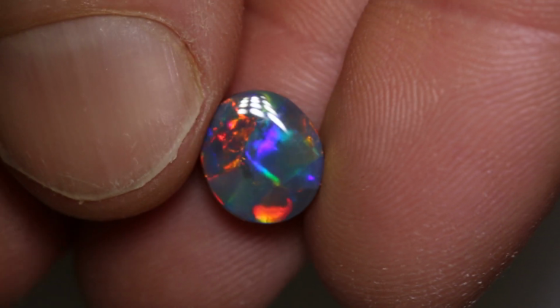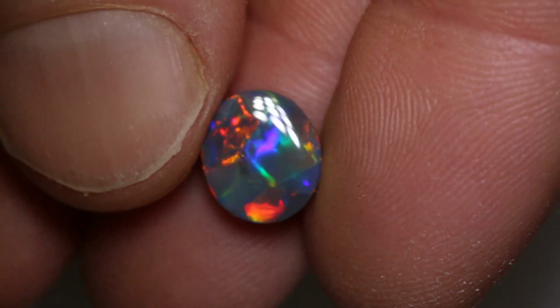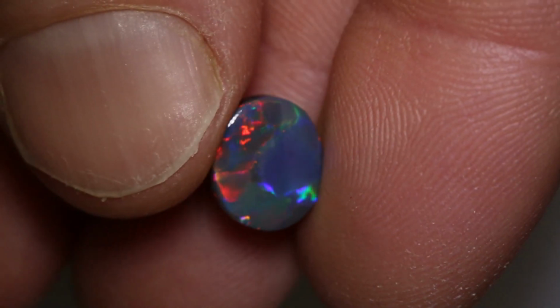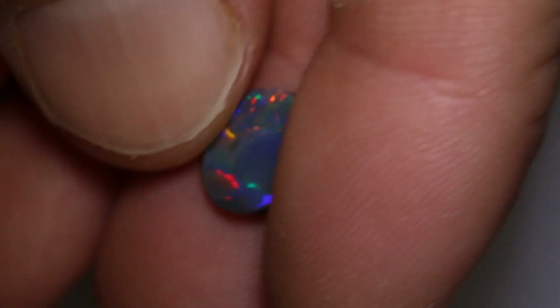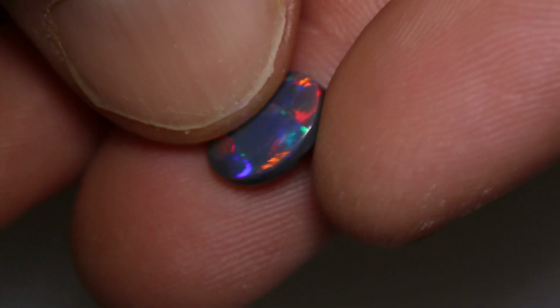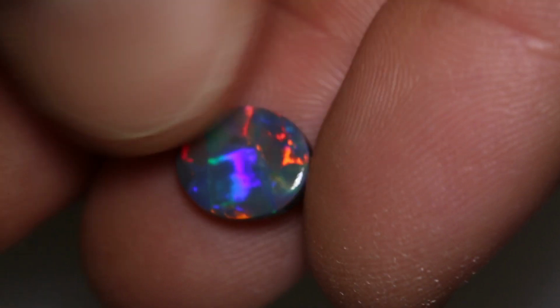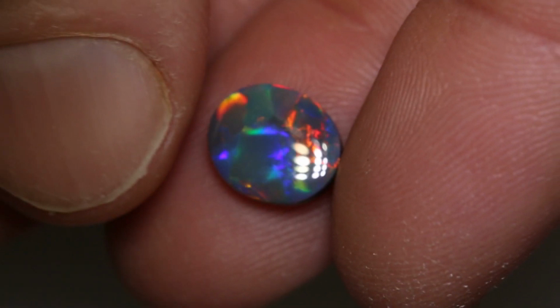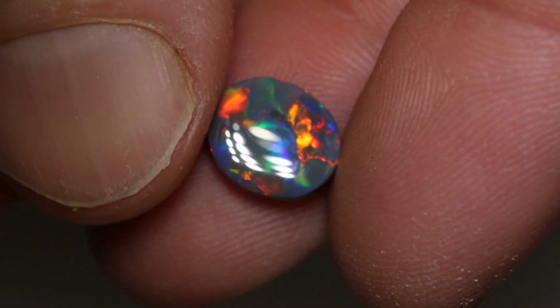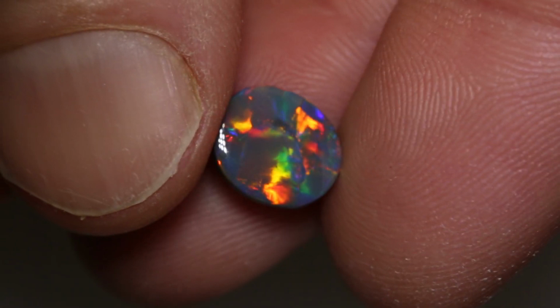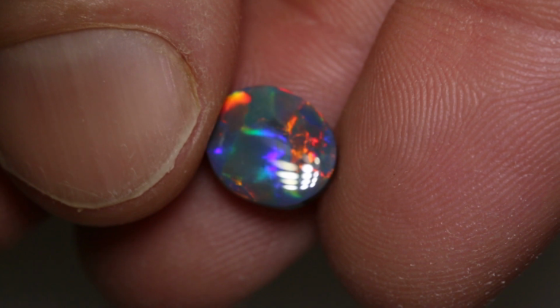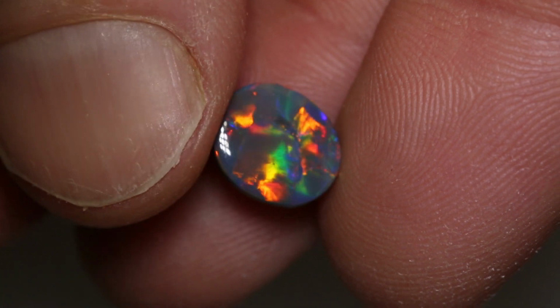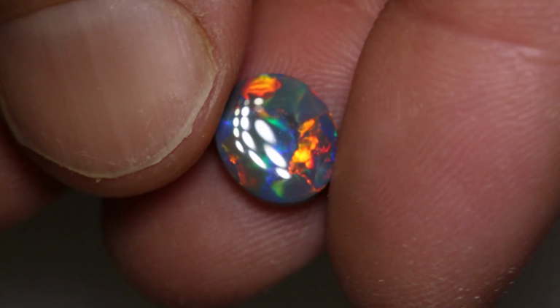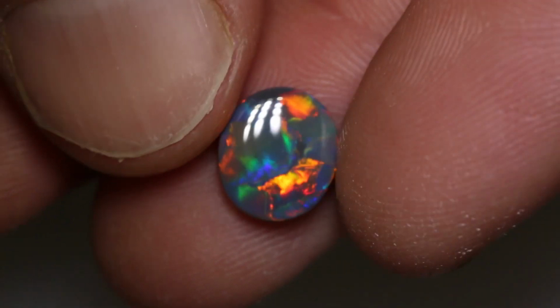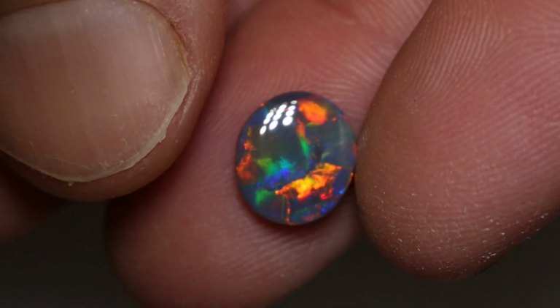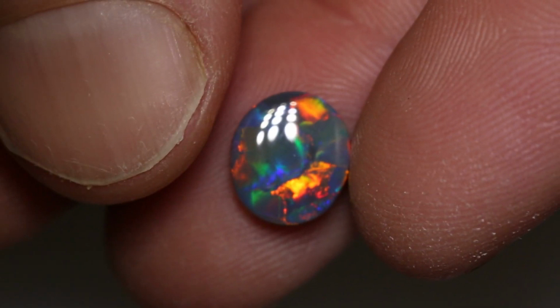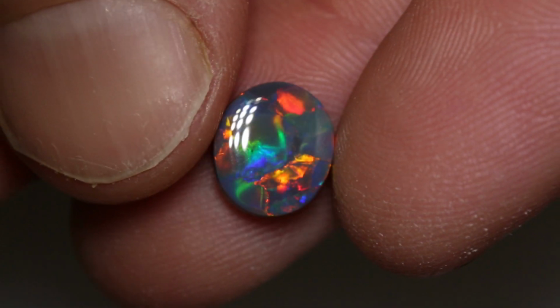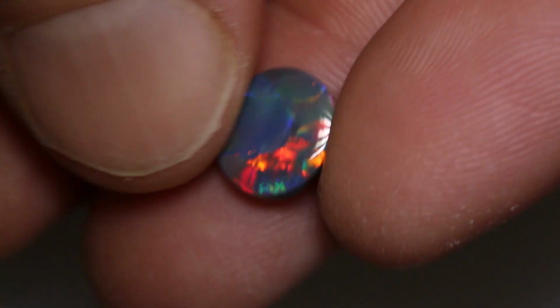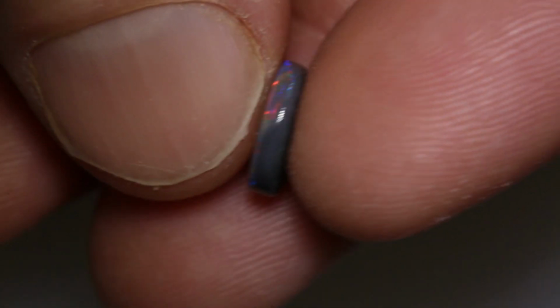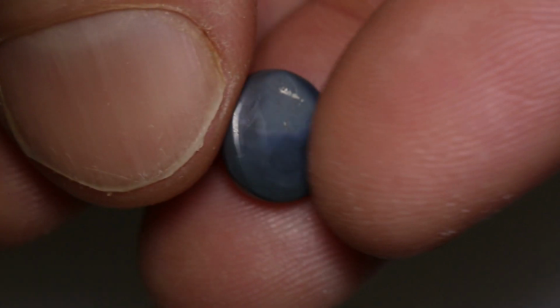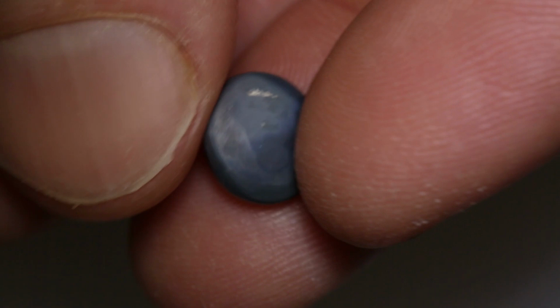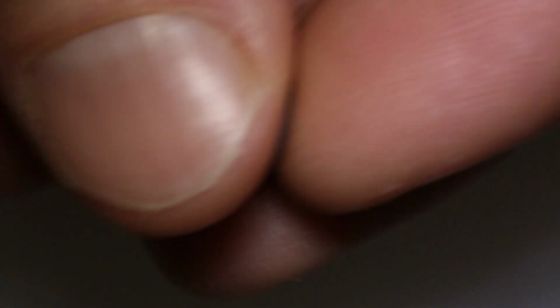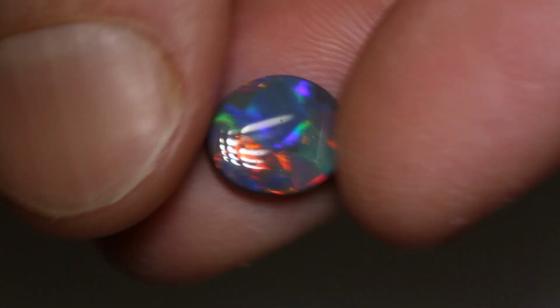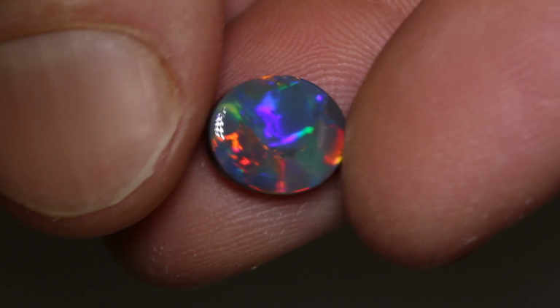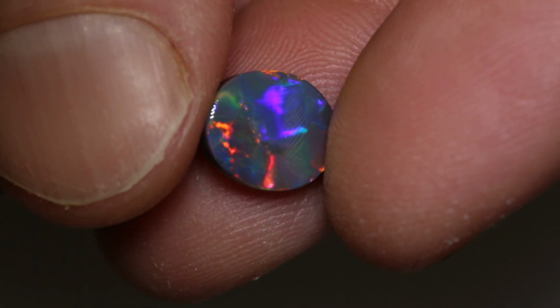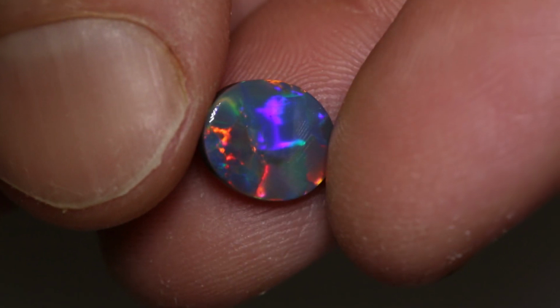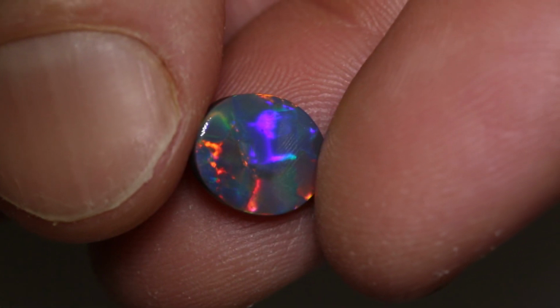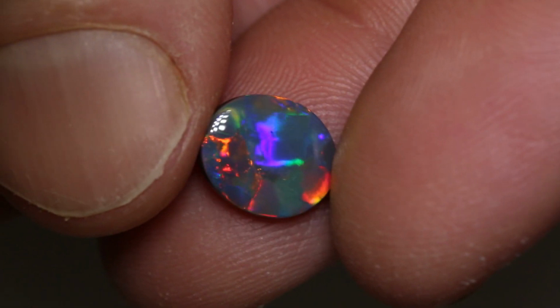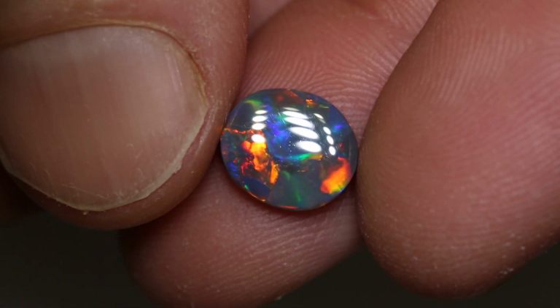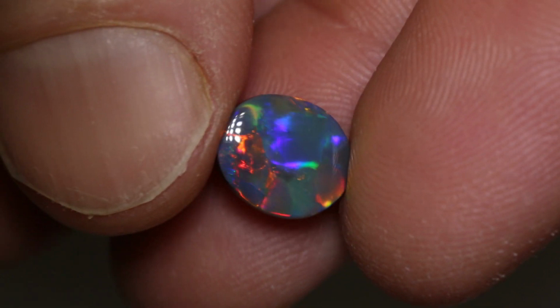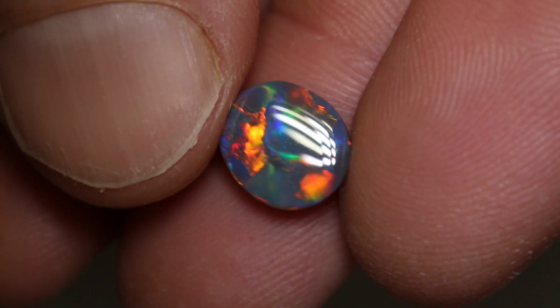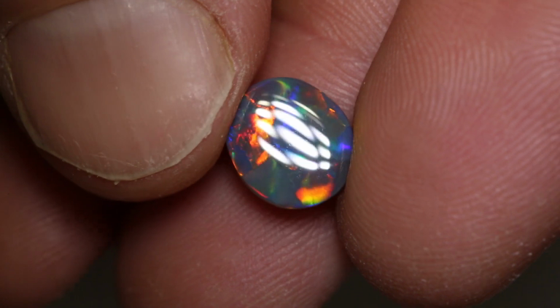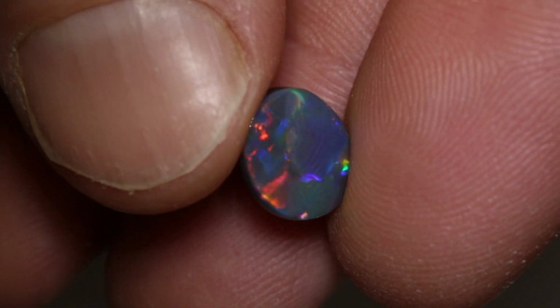This top black opal, or top gem, weighs 1.85 carats and measures 10 by 9 by 3 millimetres thick. It is a N4 with a brightness of 4 and a low dome.